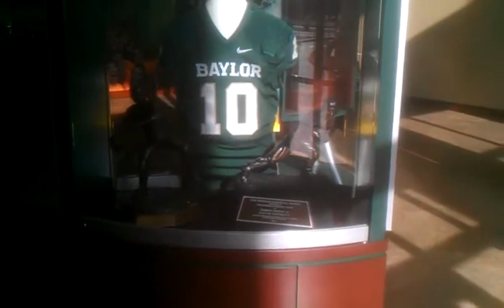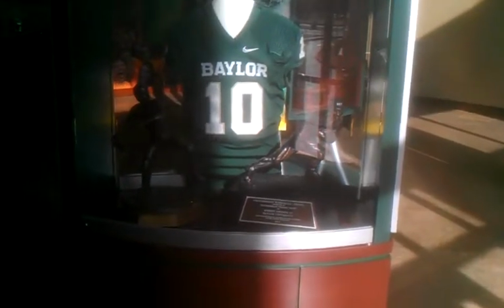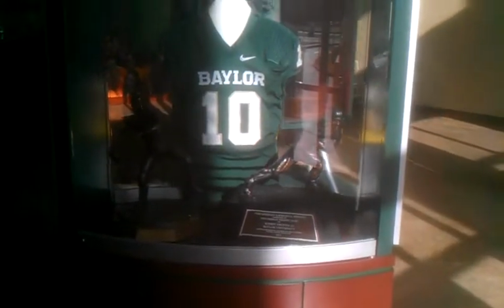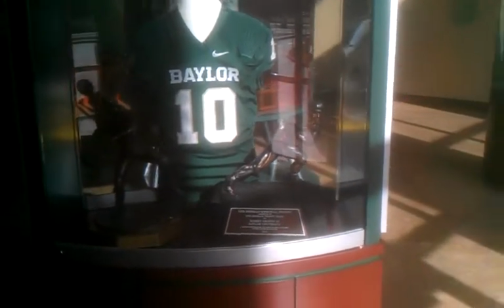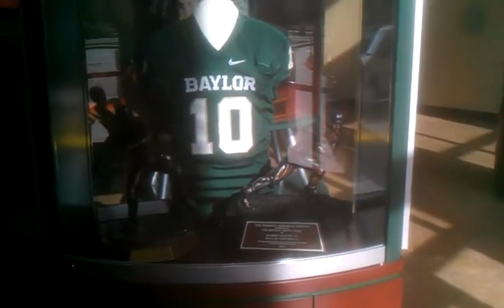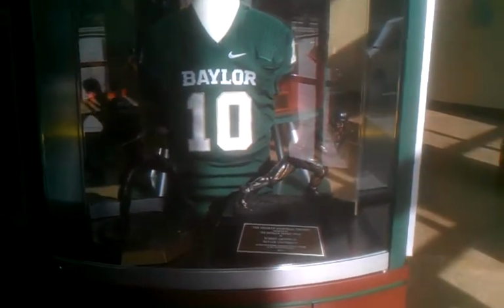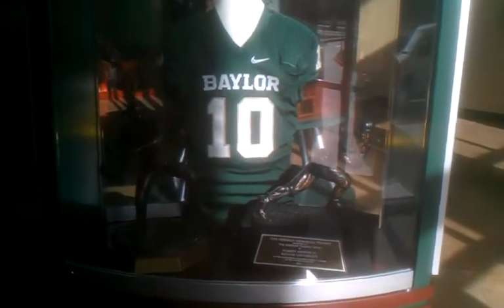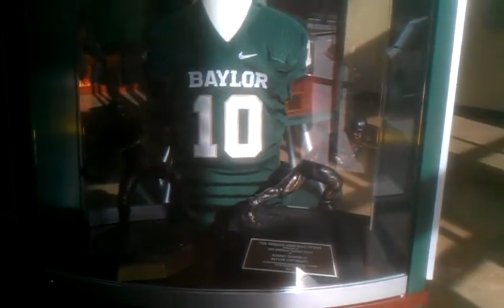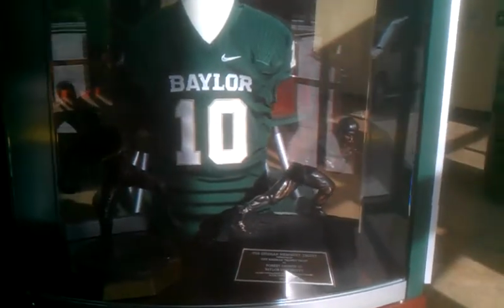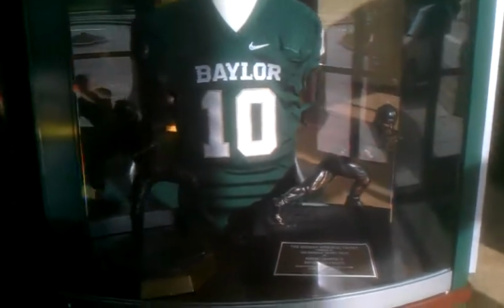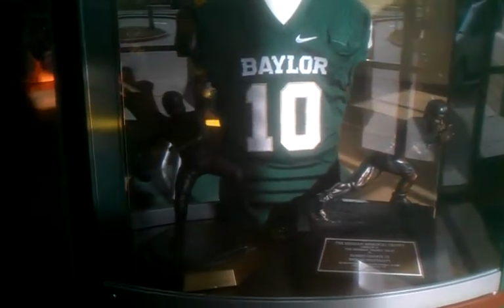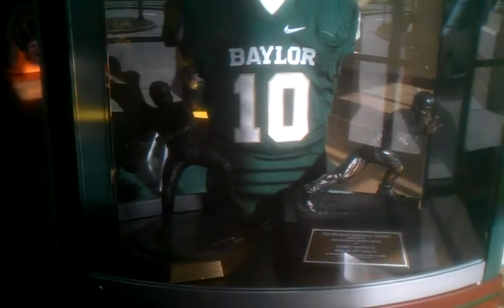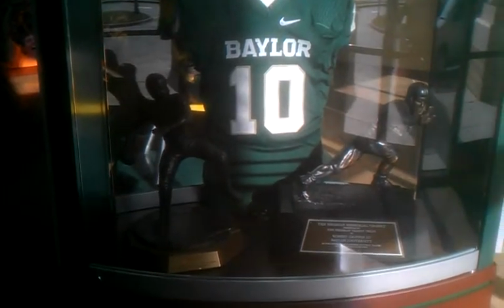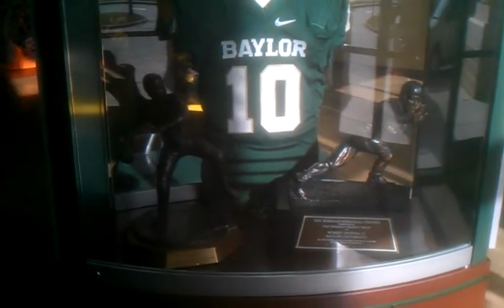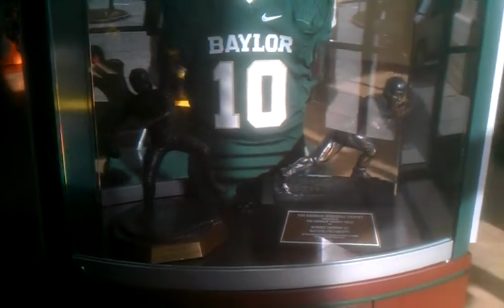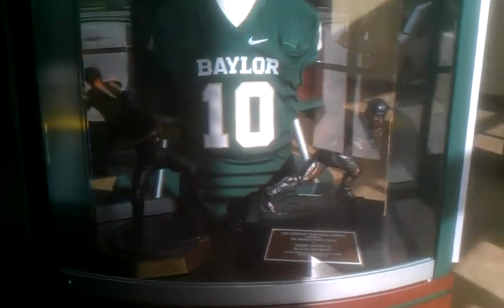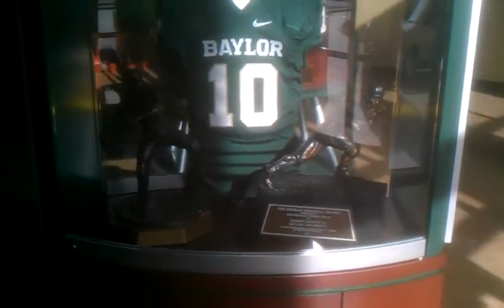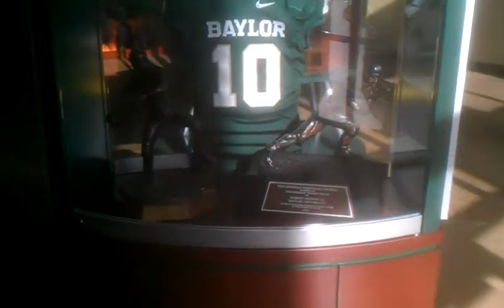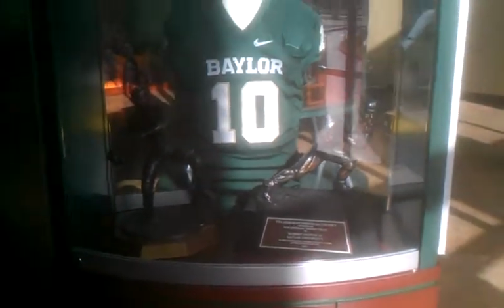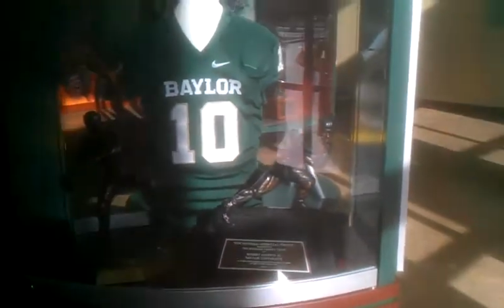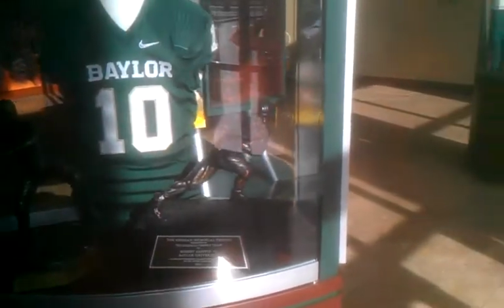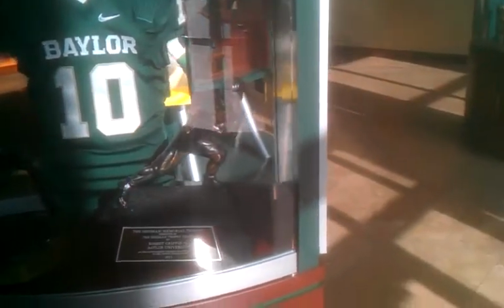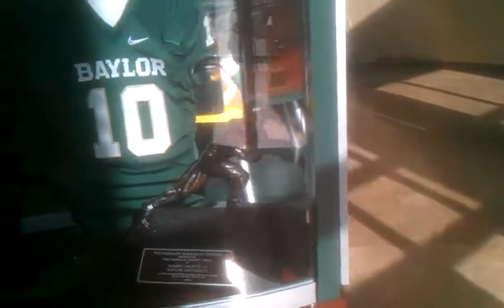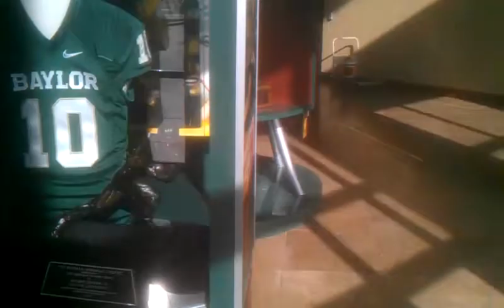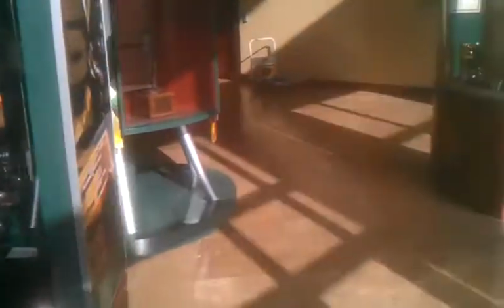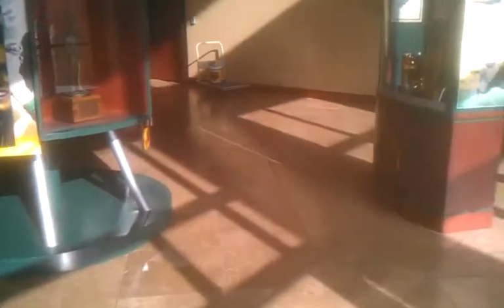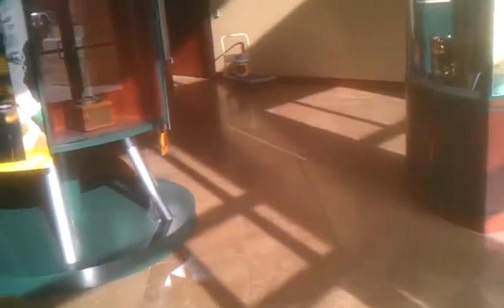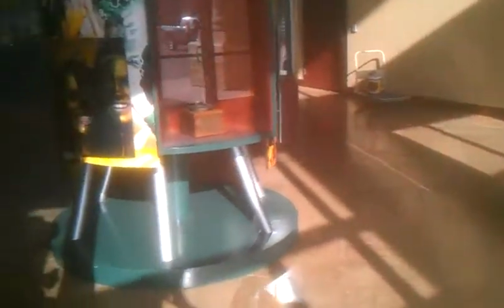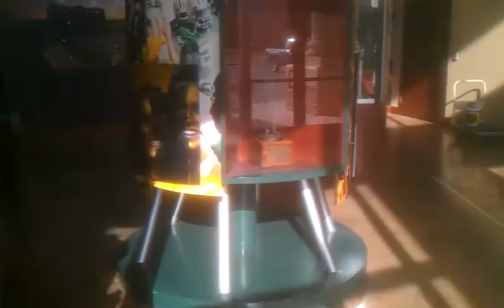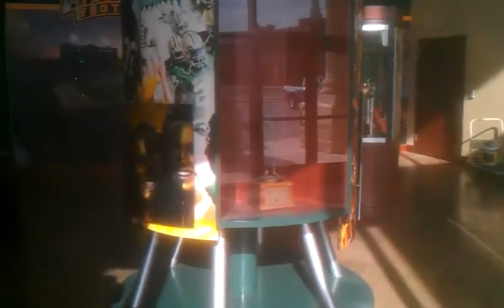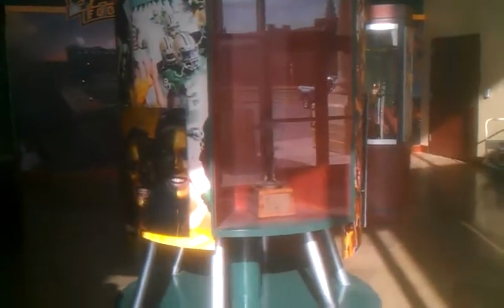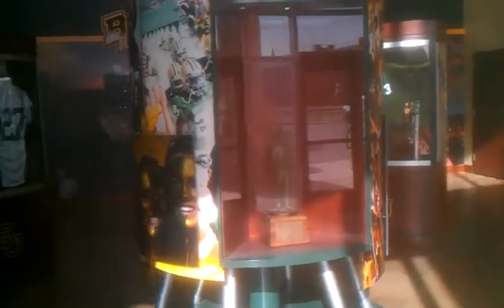Baylor football fans wondering where some new hardware might go can understand there's plenty of room here in the Bears' end zone facility. This is where everything was displayed.